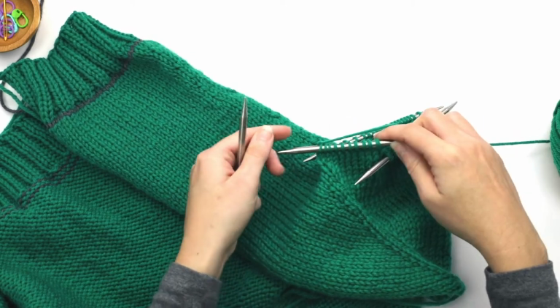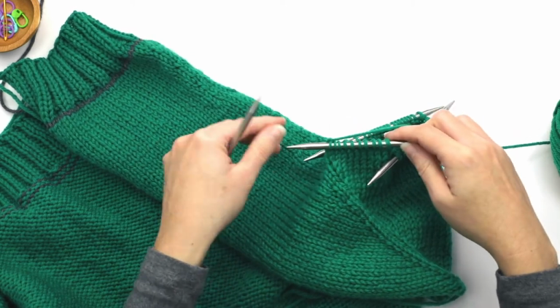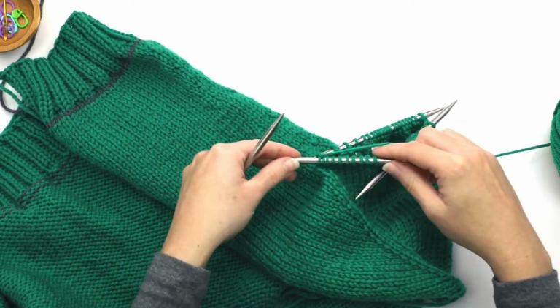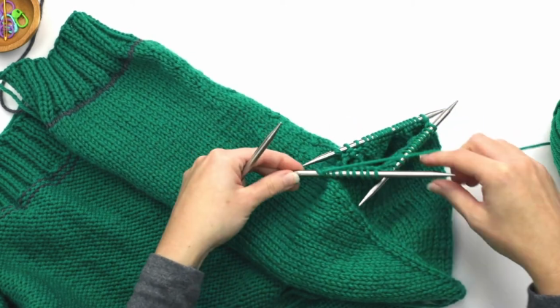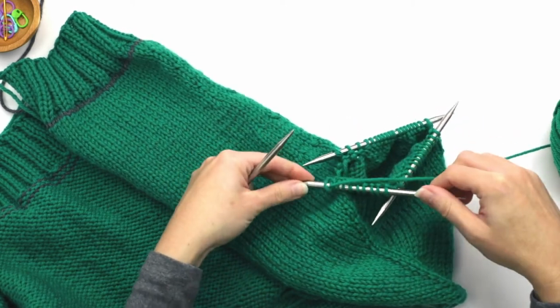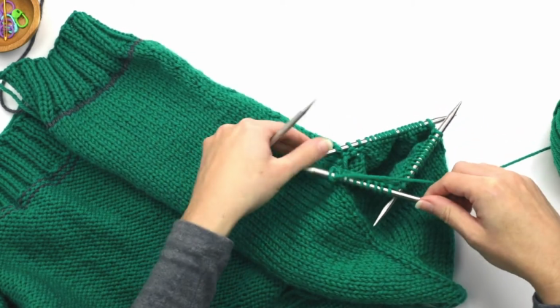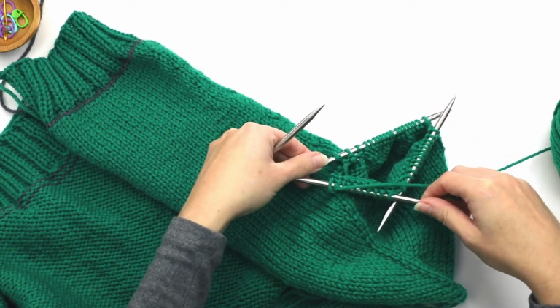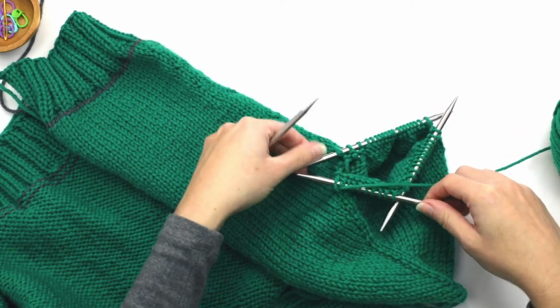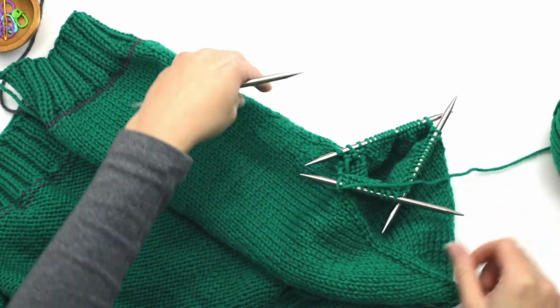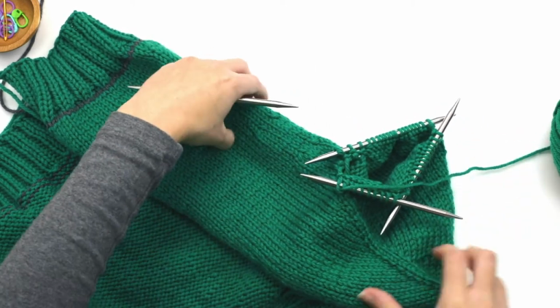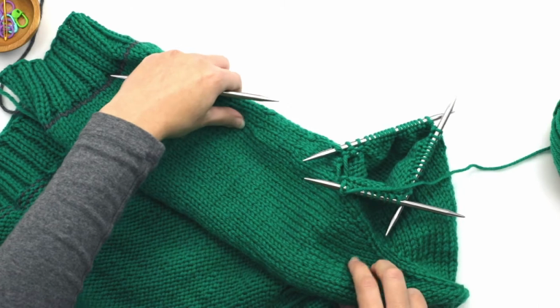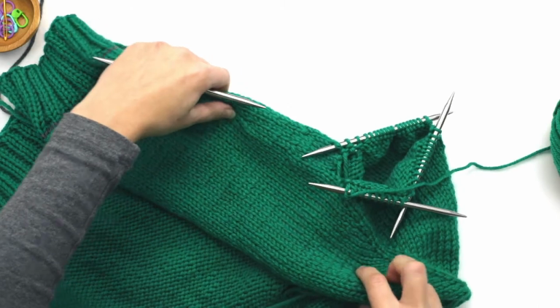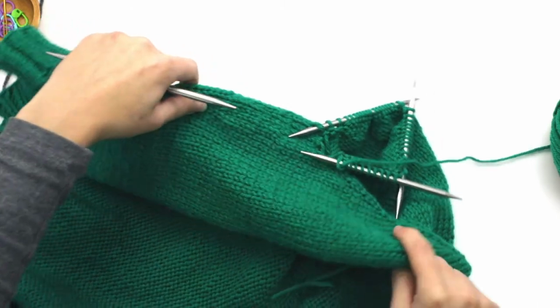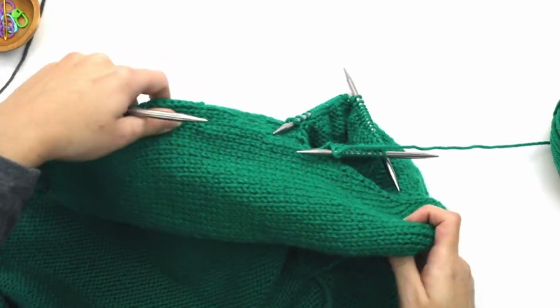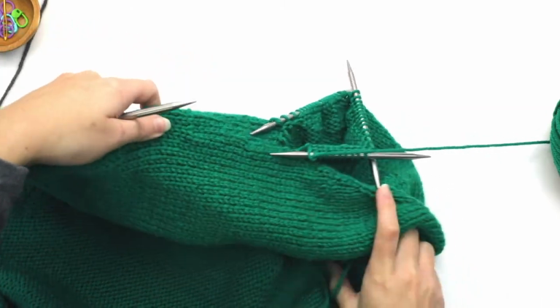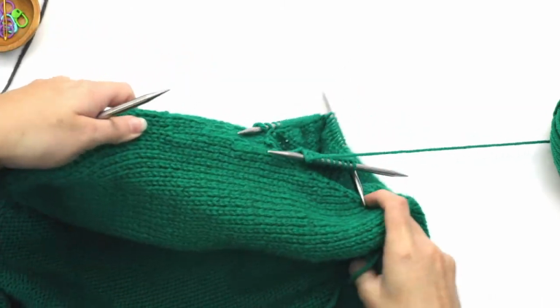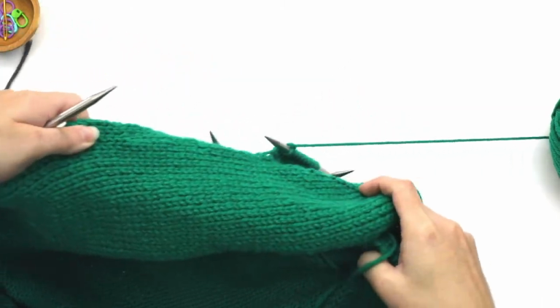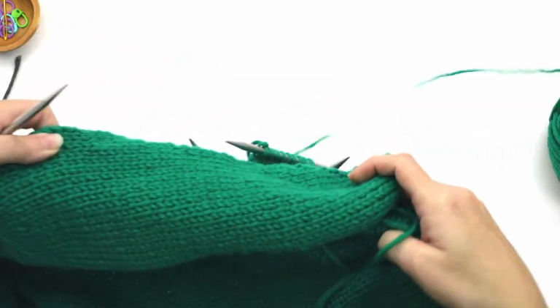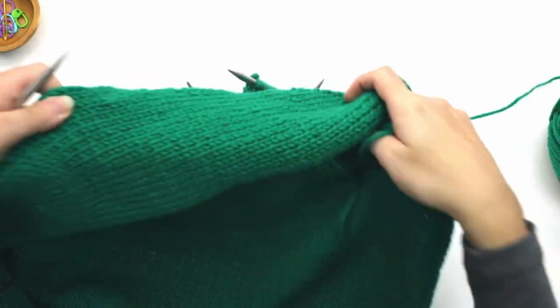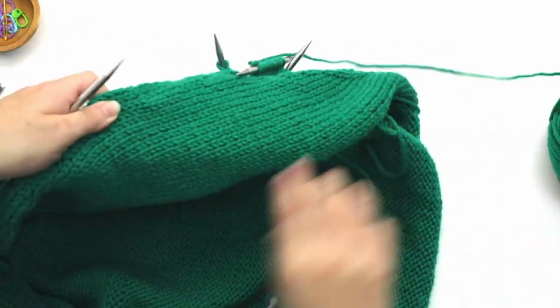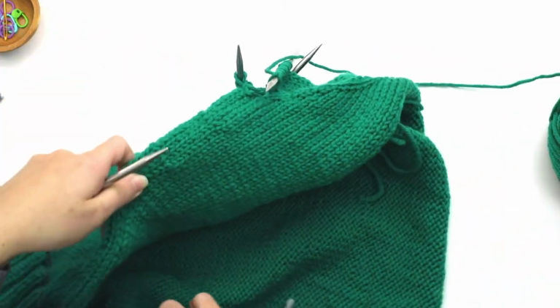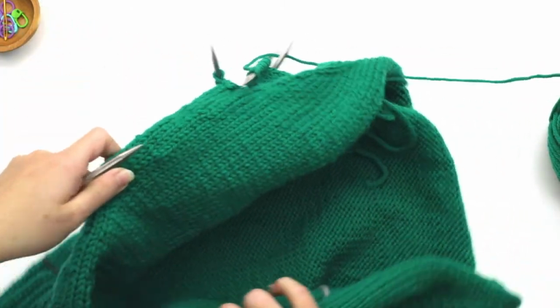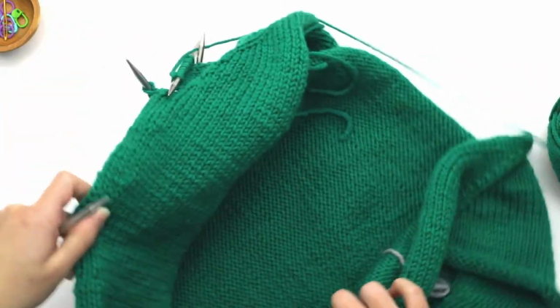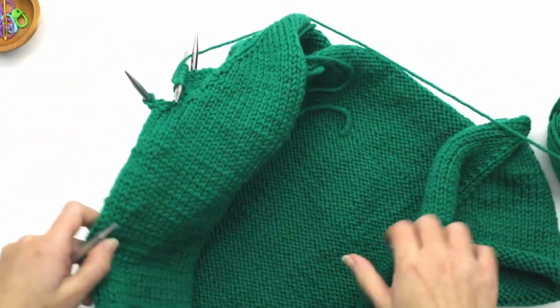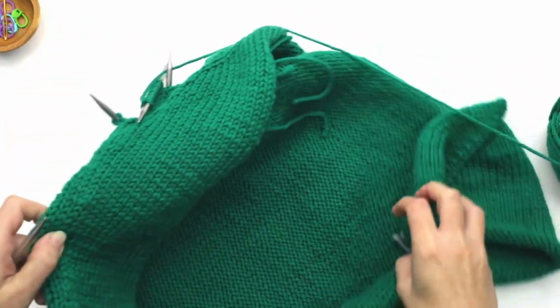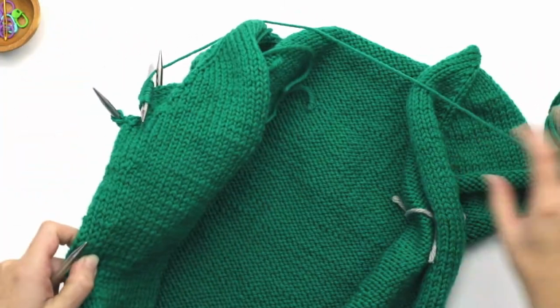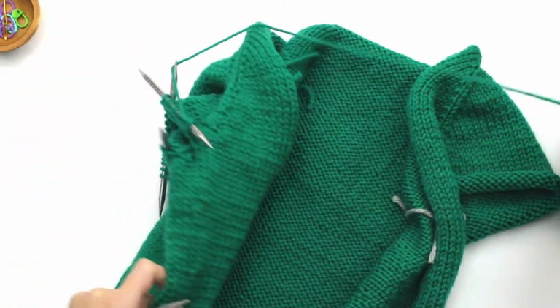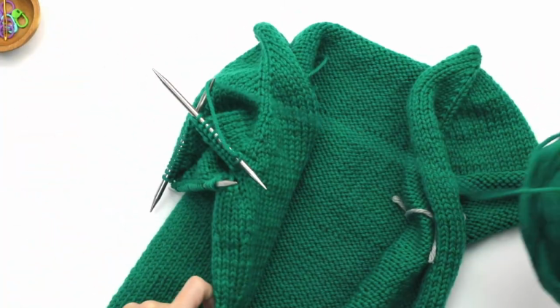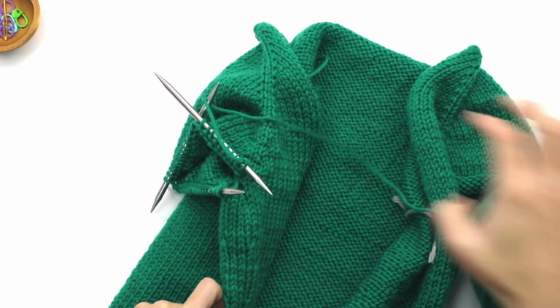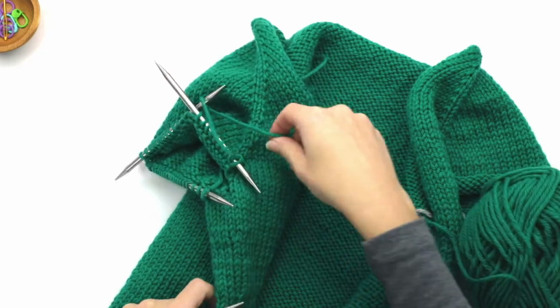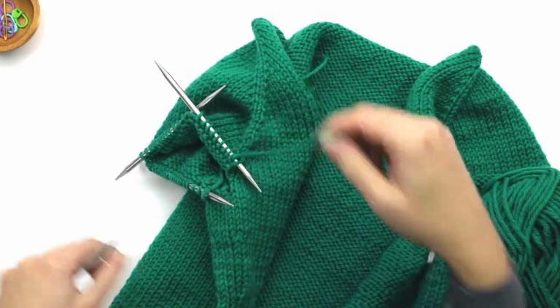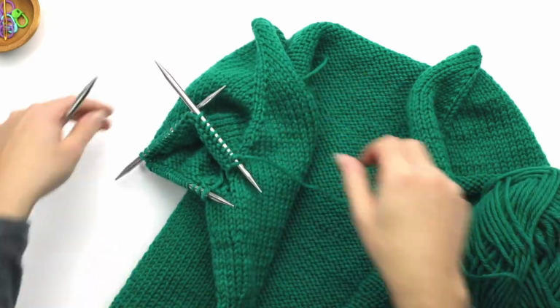So now we have knit all of our stitches. I'm going to turn my work again so we can see this properly.